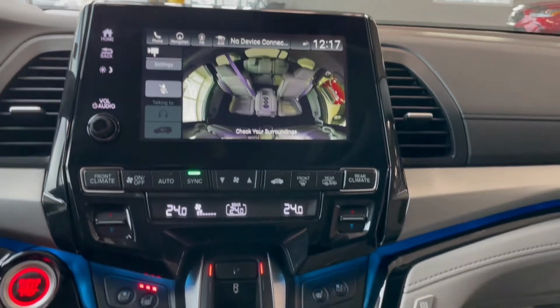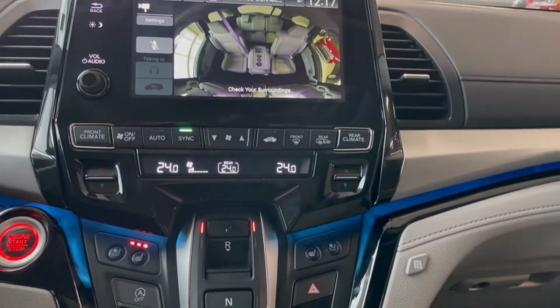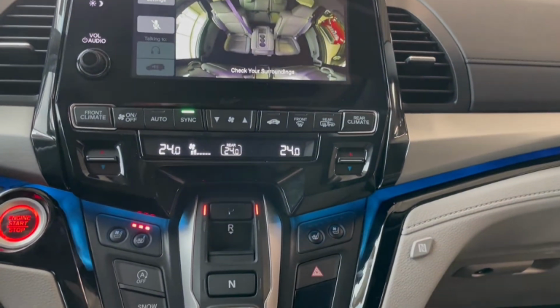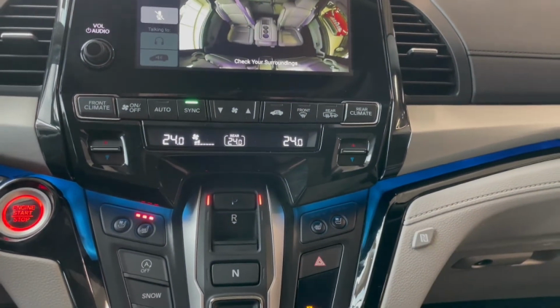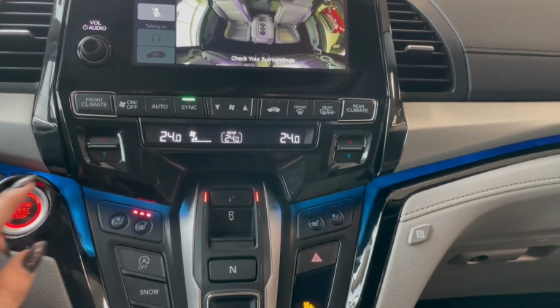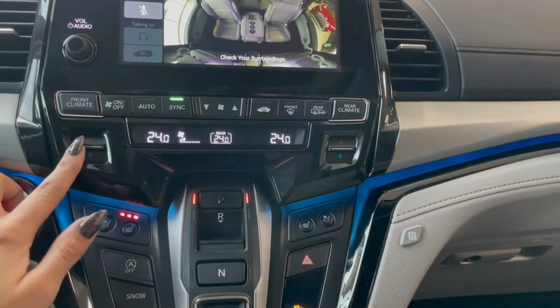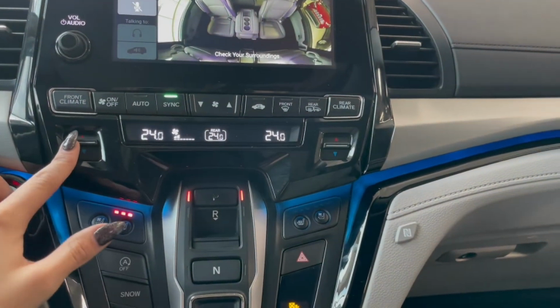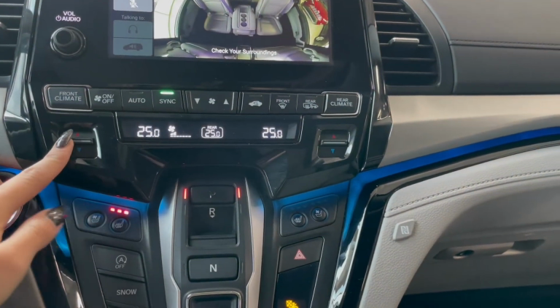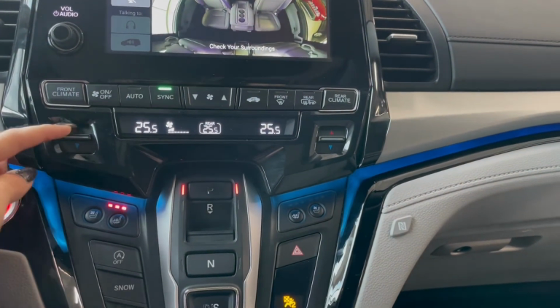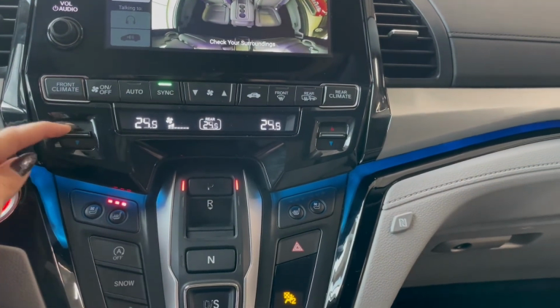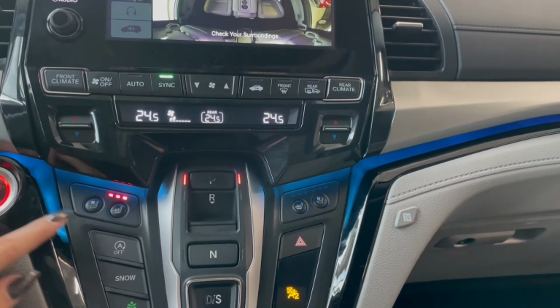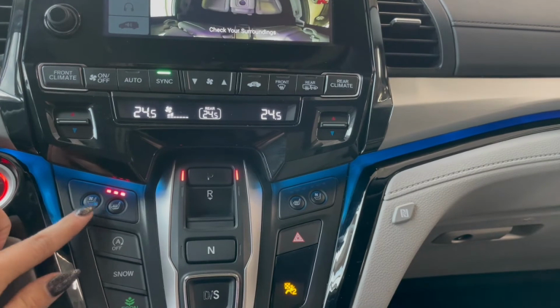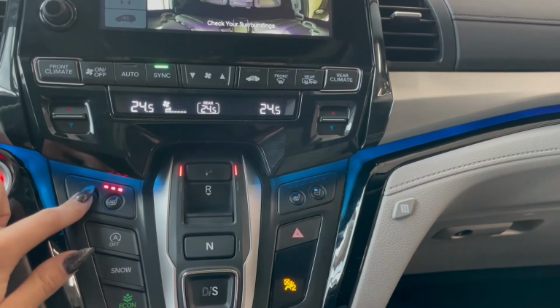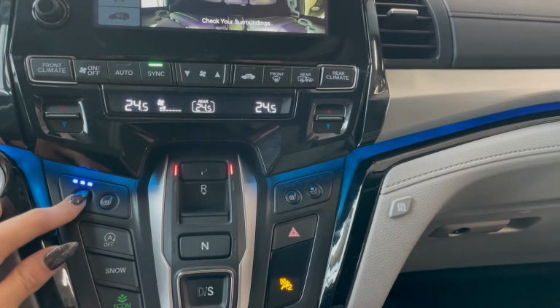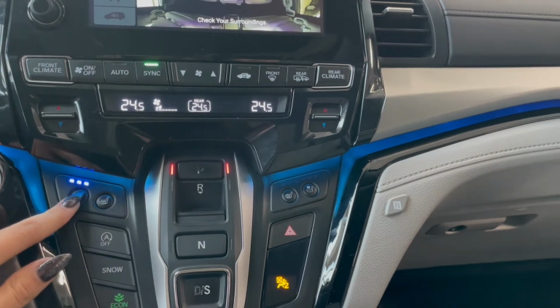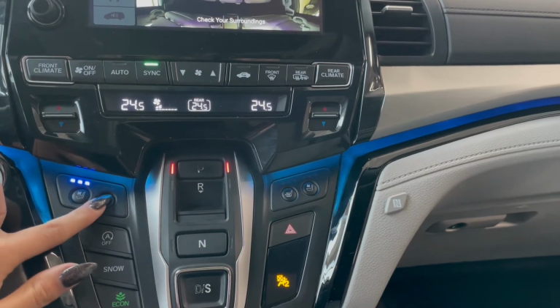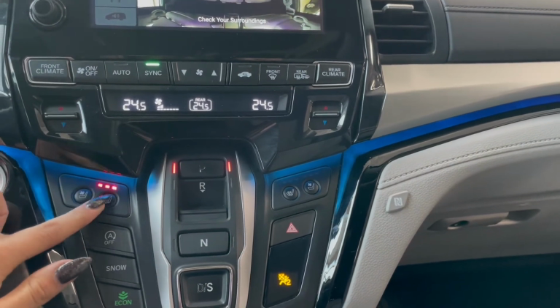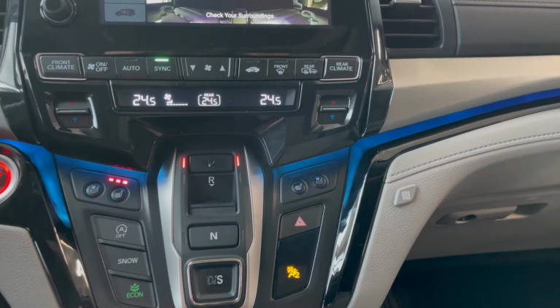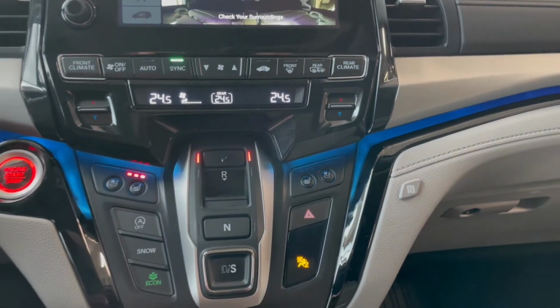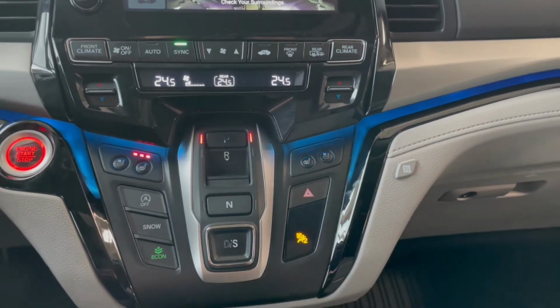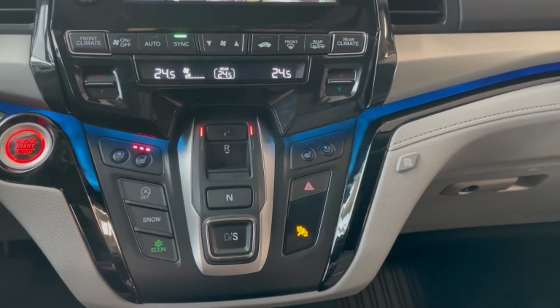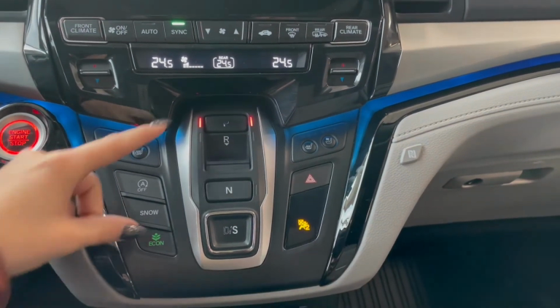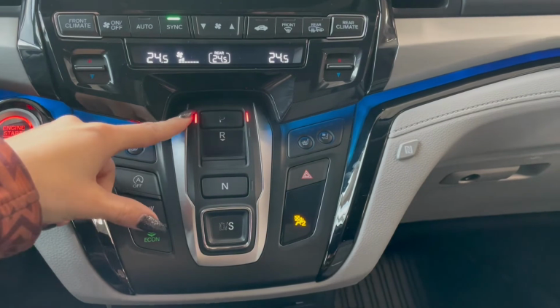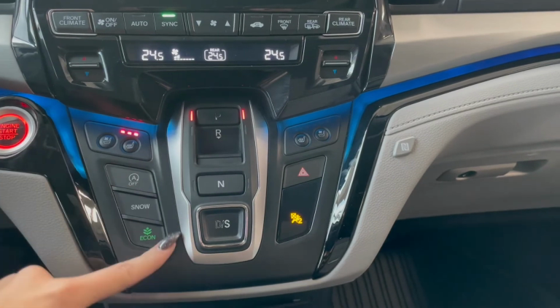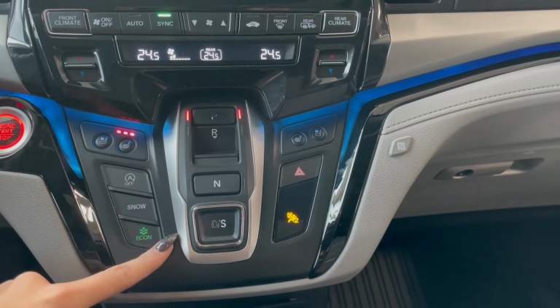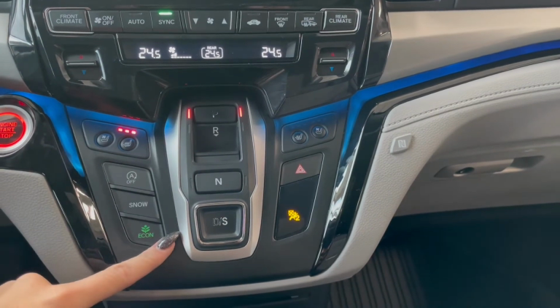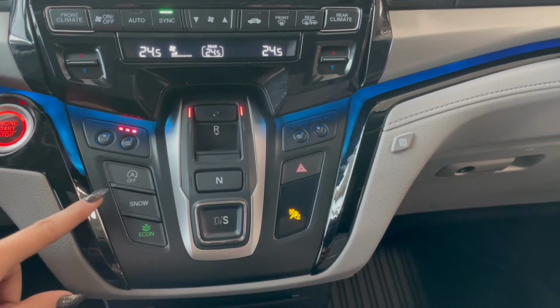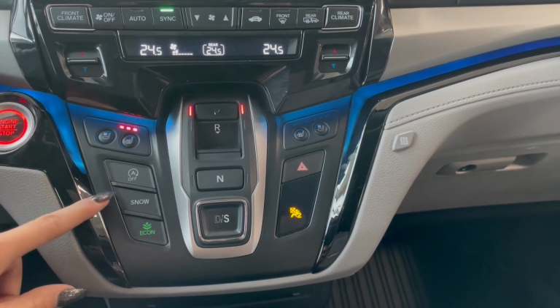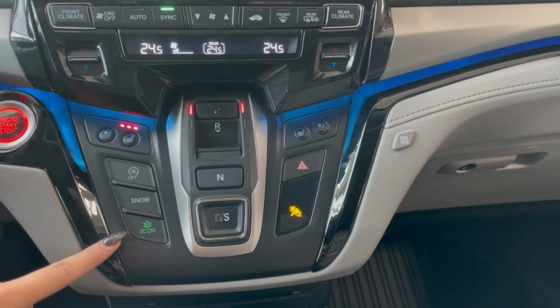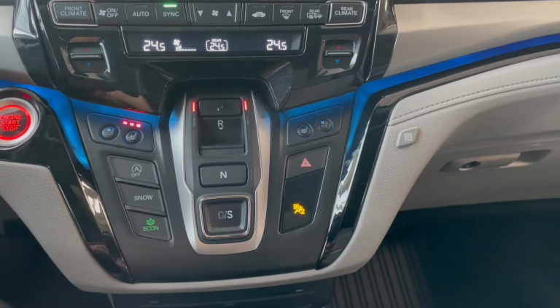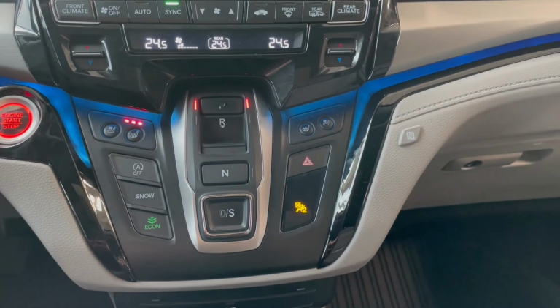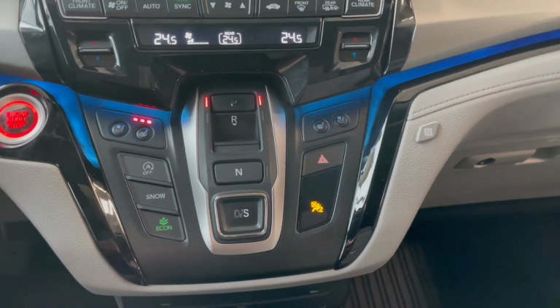Right below that you have your dual zone climate controls in the front and rear seats, followed by your heated and ventilated seat buttons. You have your gear selection in the middle here along with your snow and economy modes on the side.